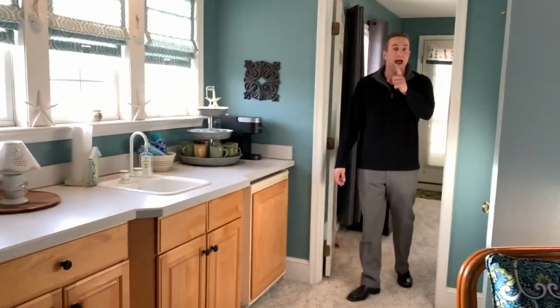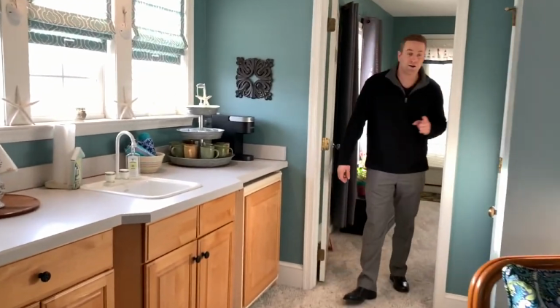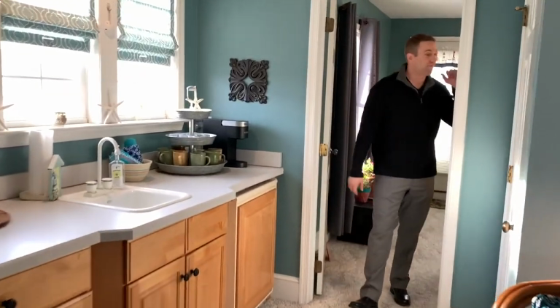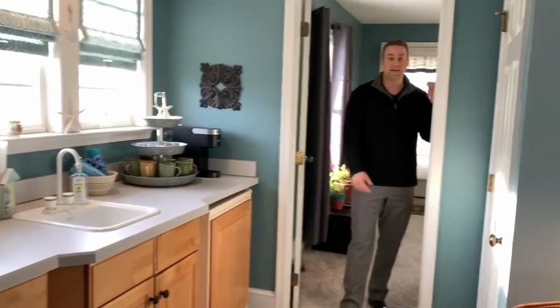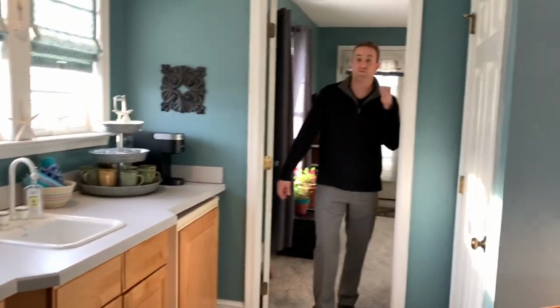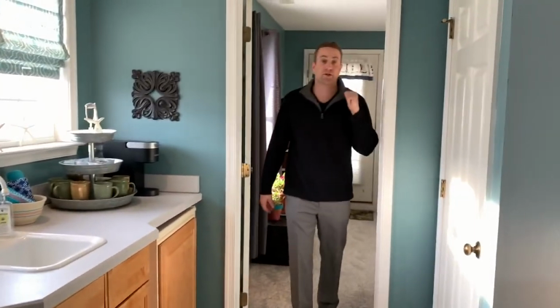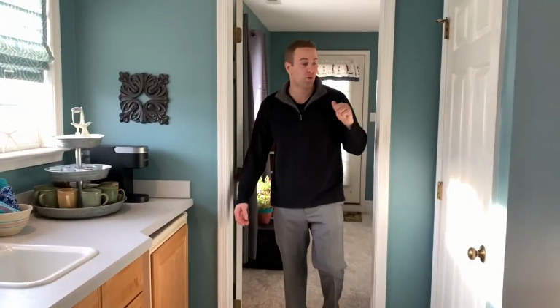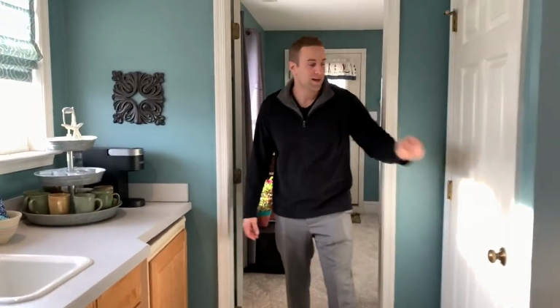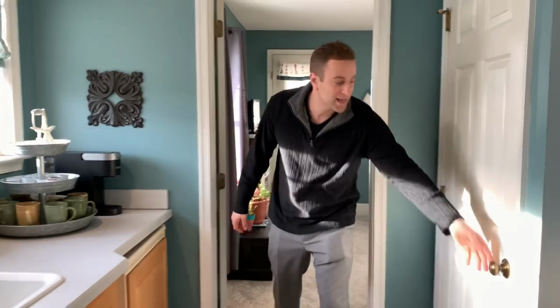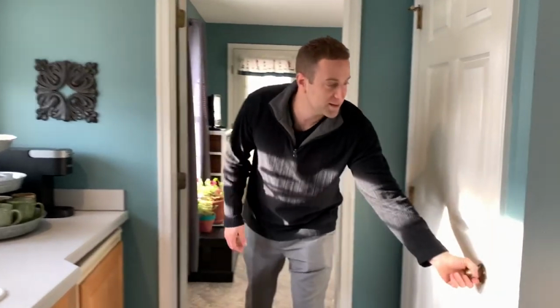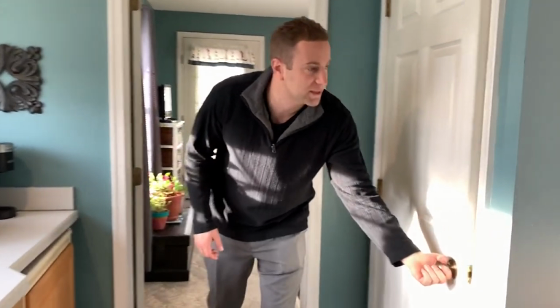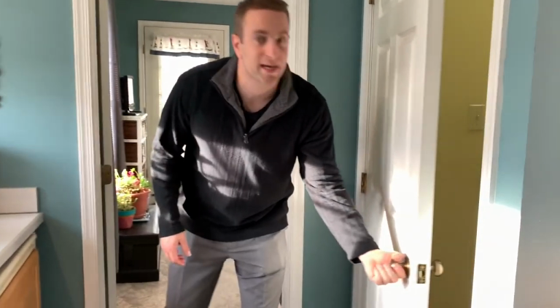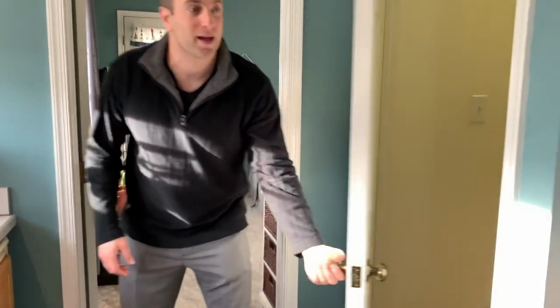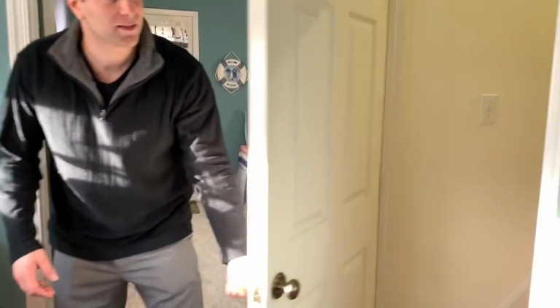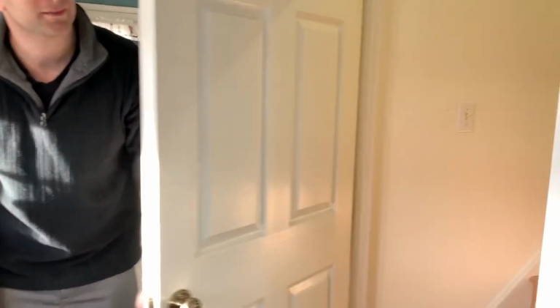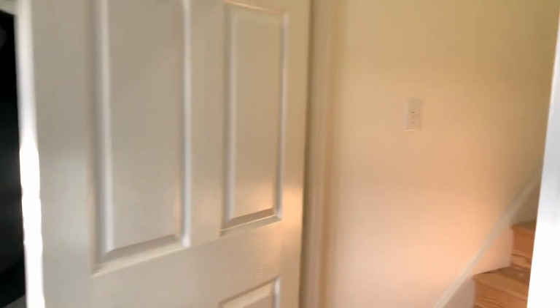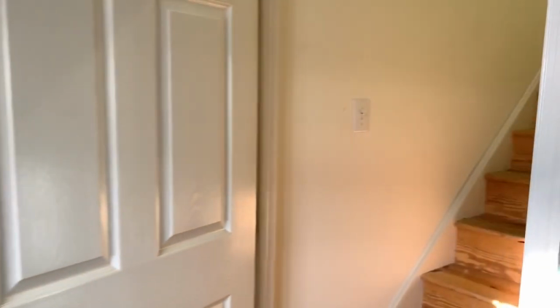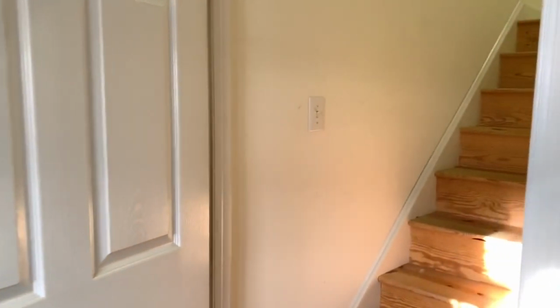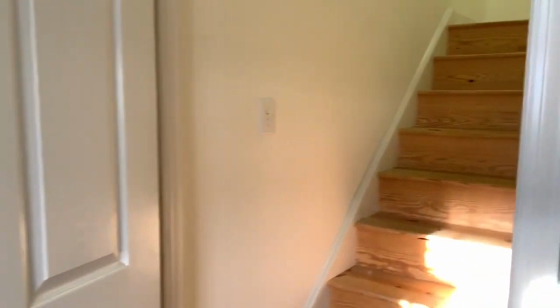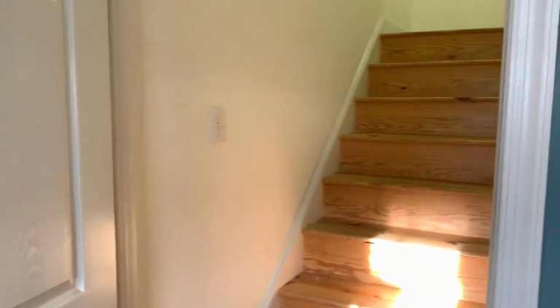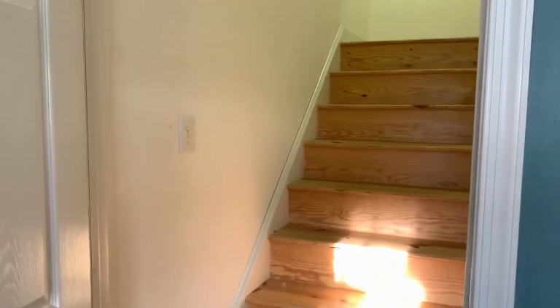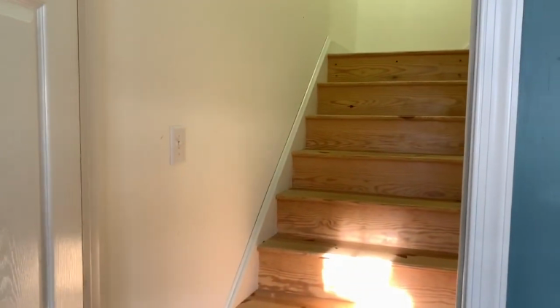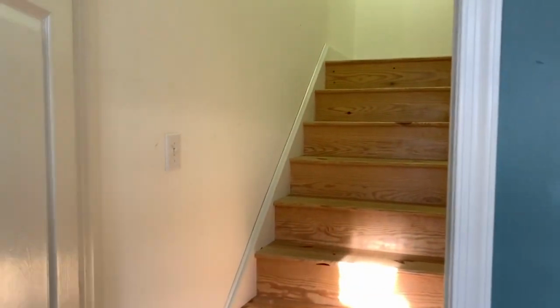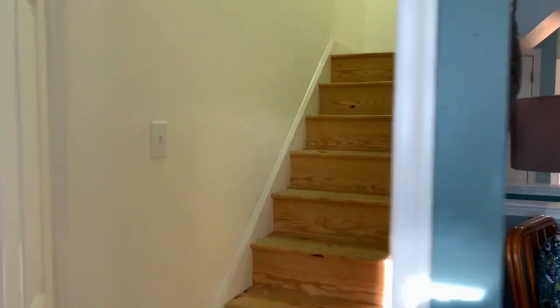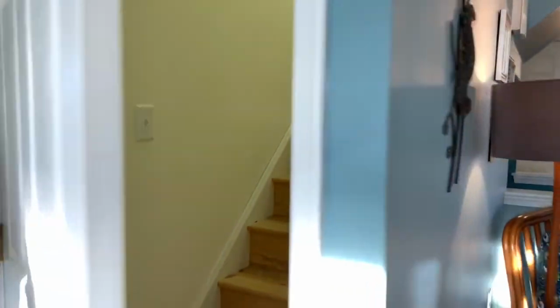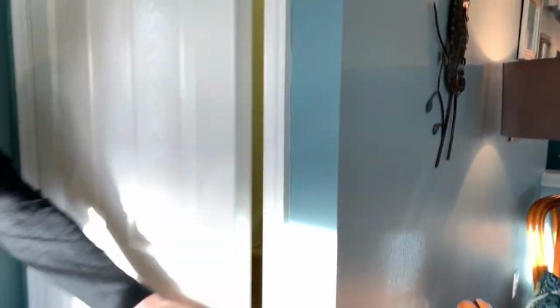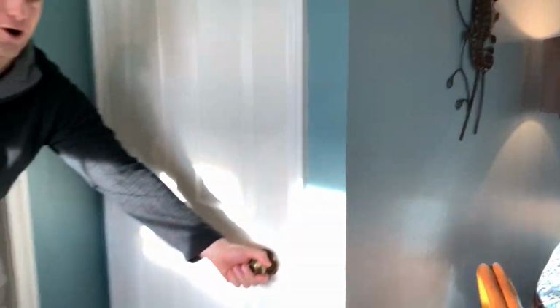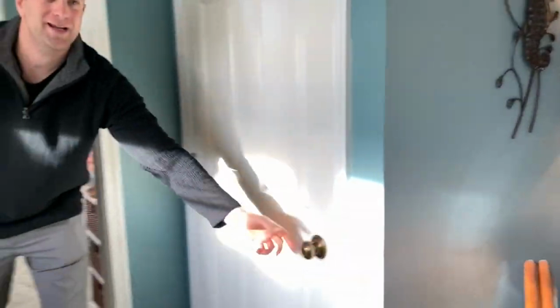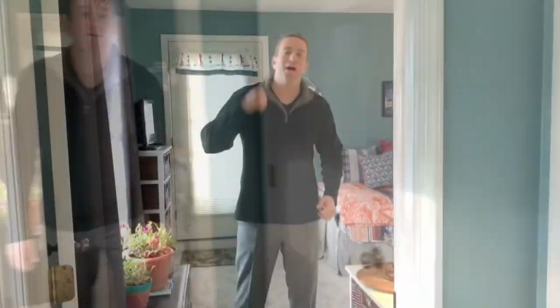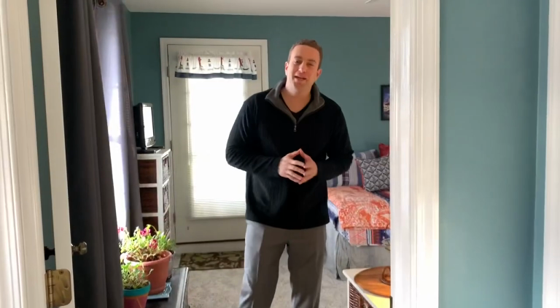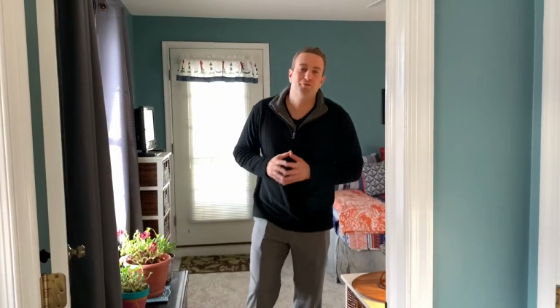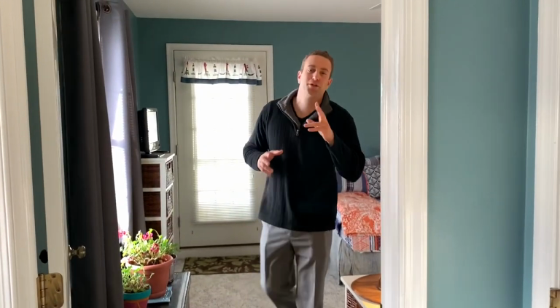Before we head to bedroom number two, take a look at this secret stairway. Look at that — that's incredible! Follow me into bedroom number two.